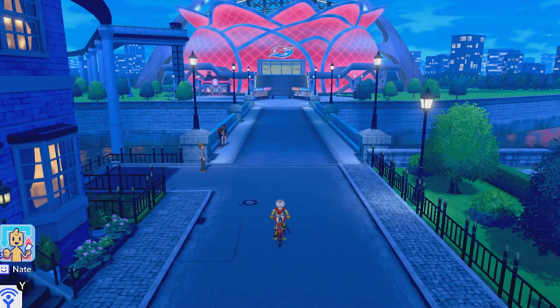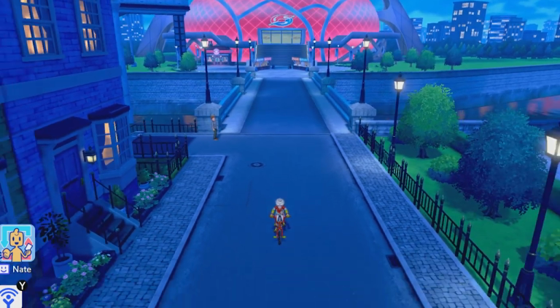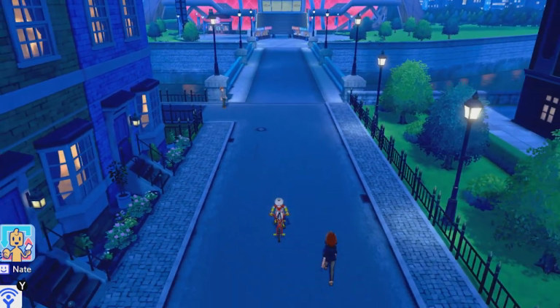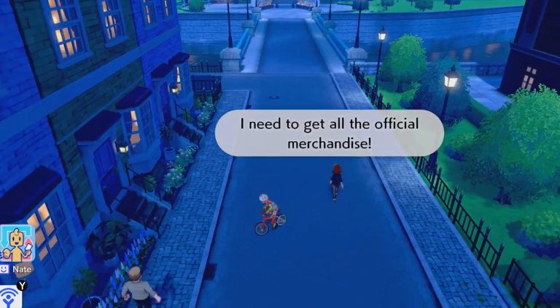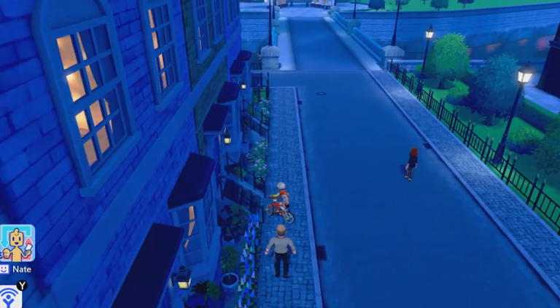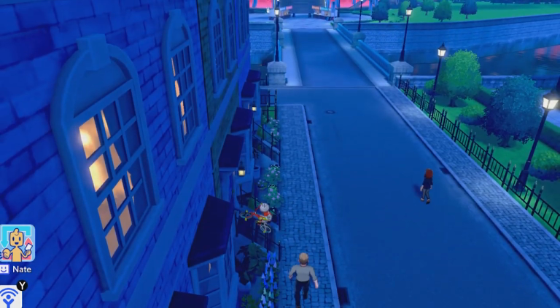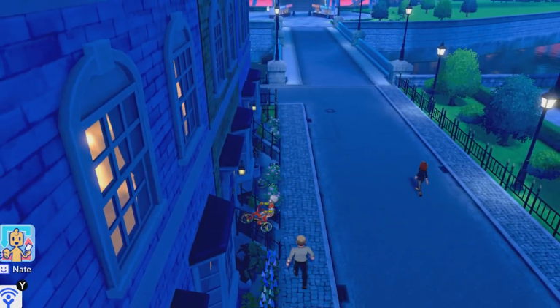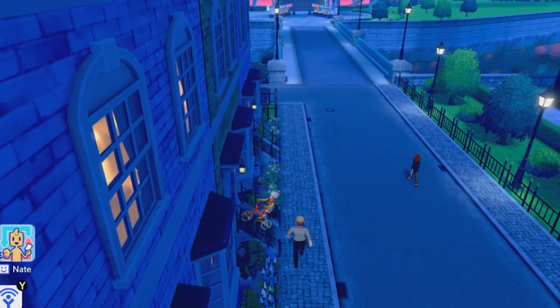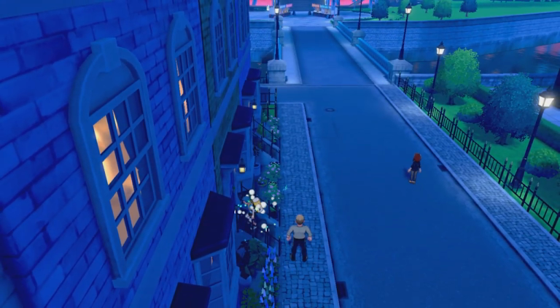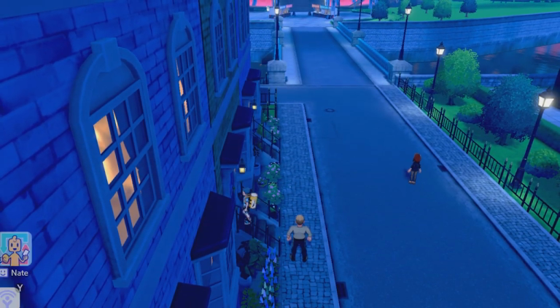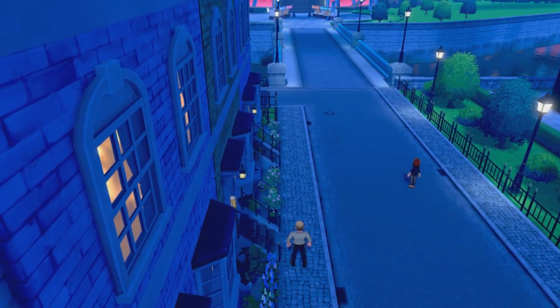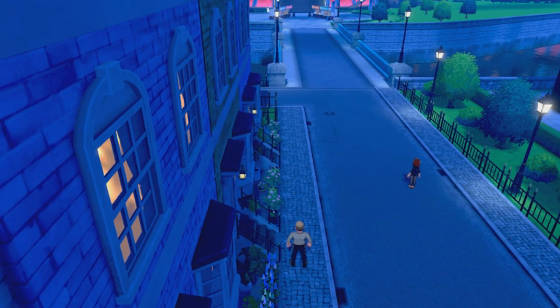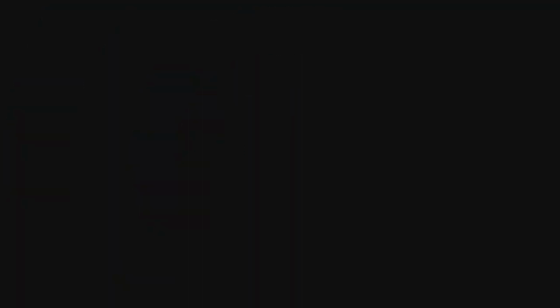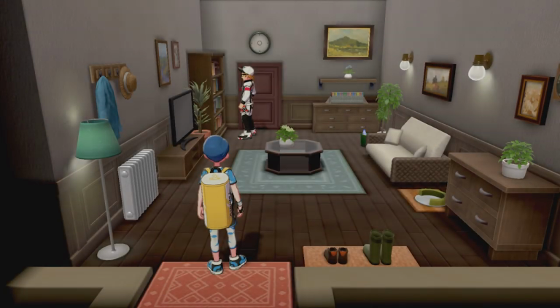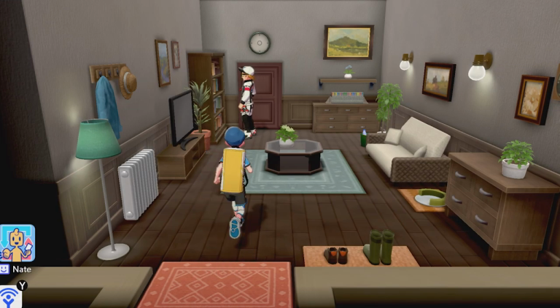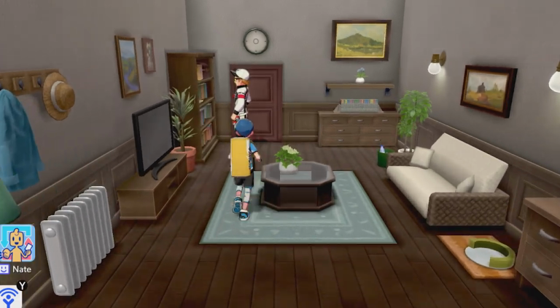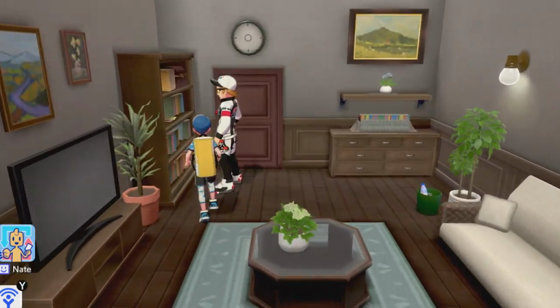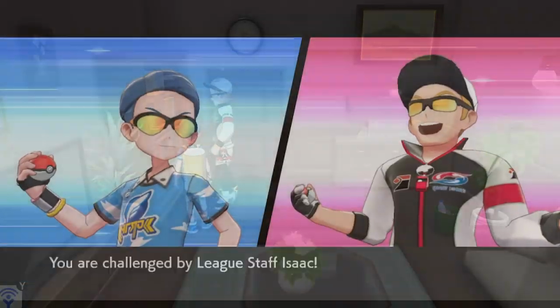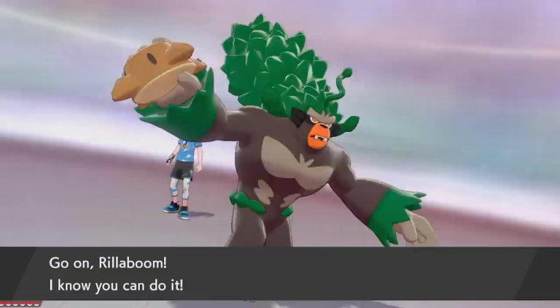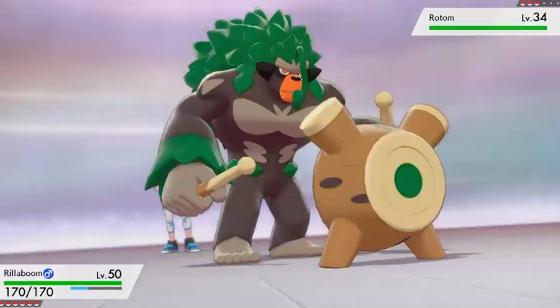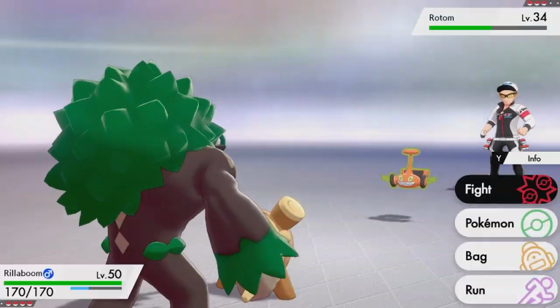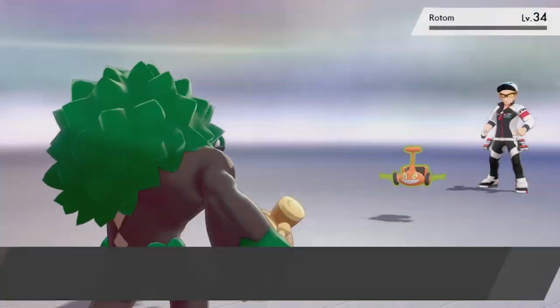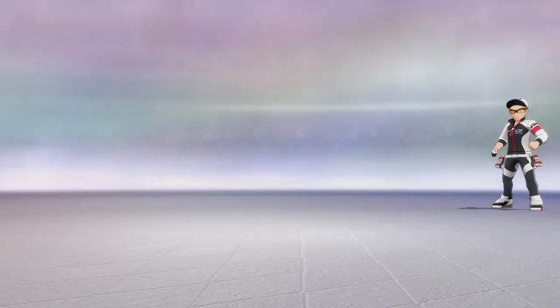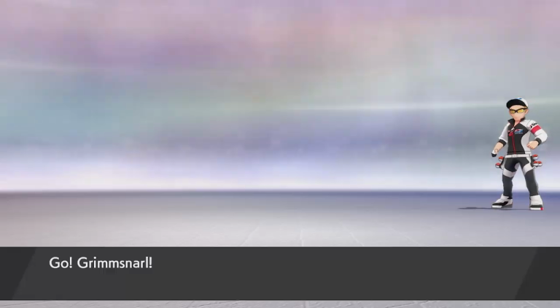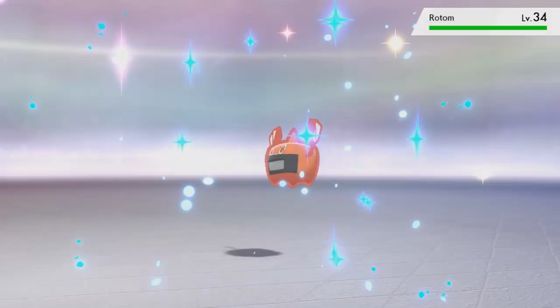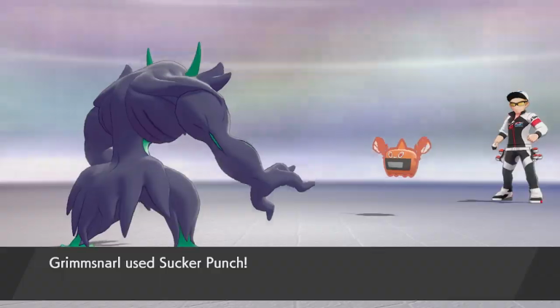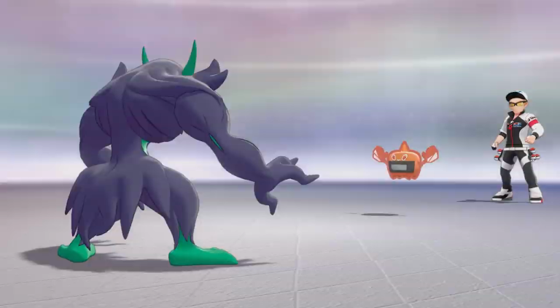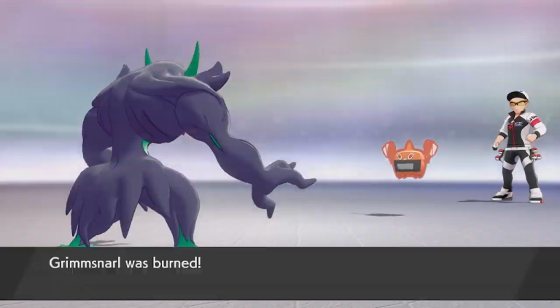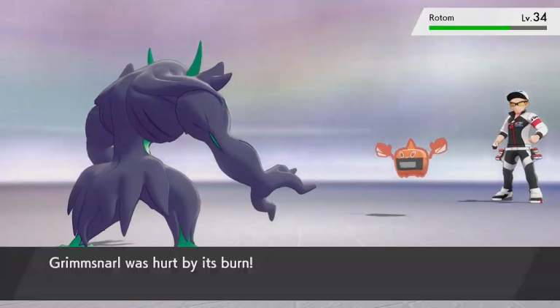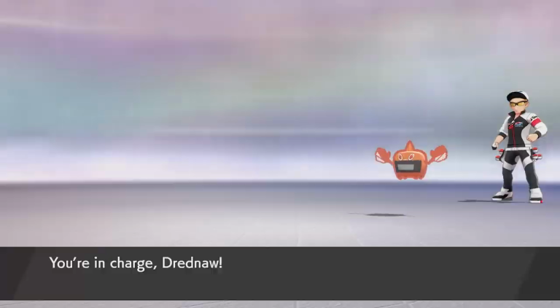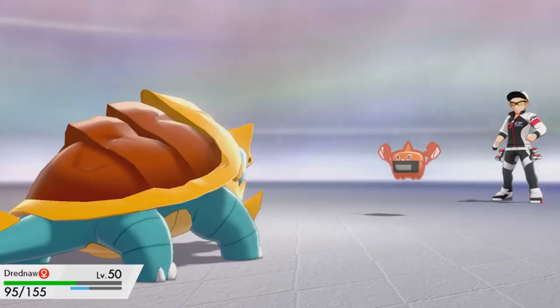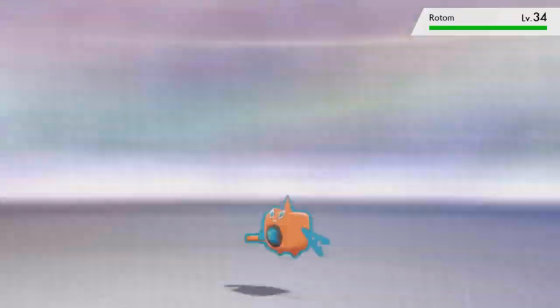So you're going to want to go to Winden, and just south of the stadium, you will find this house over here. We are in it, and we are going to battle this person who will have some different Rotom forms. After you do defeat him,